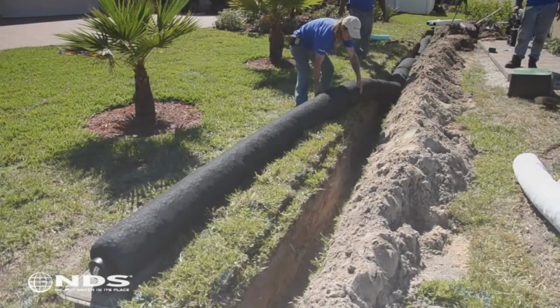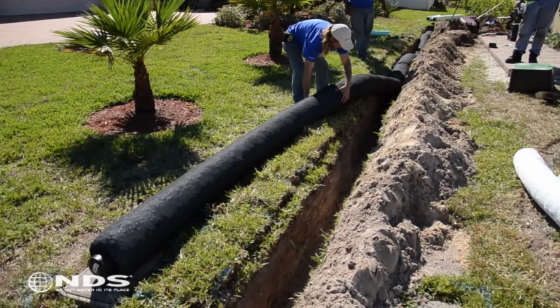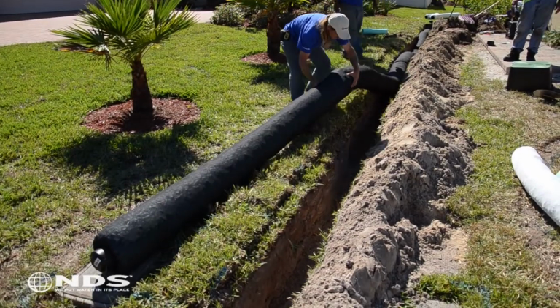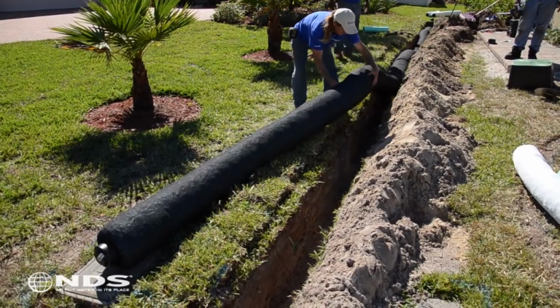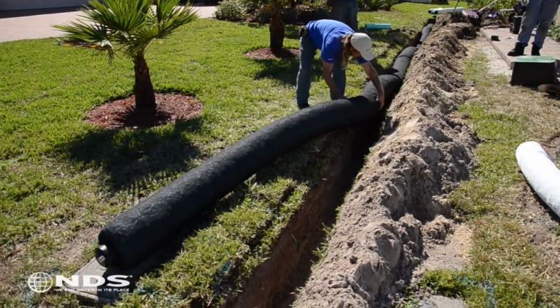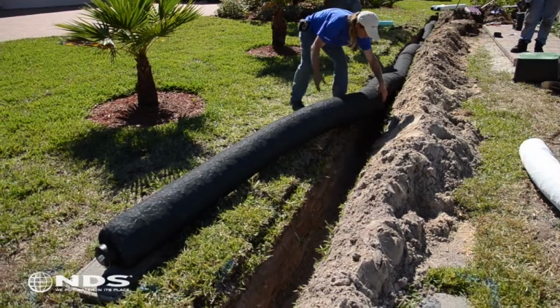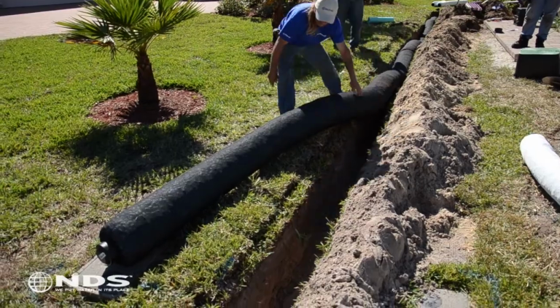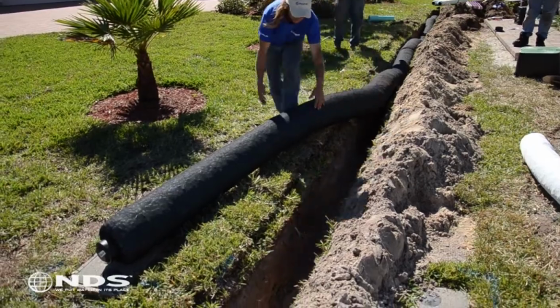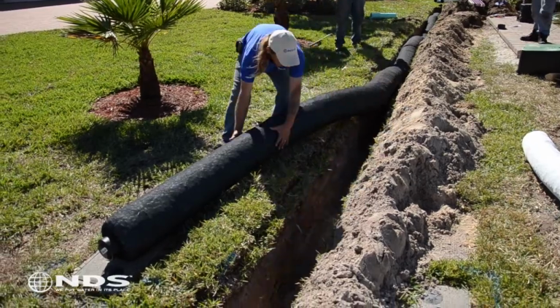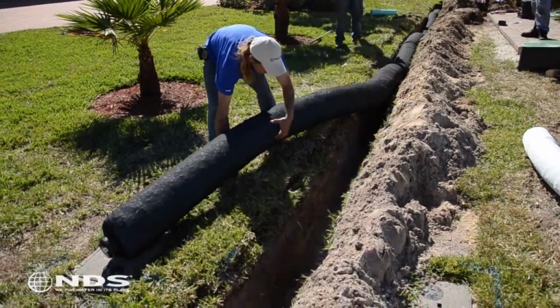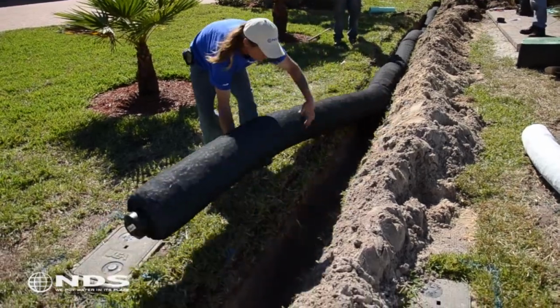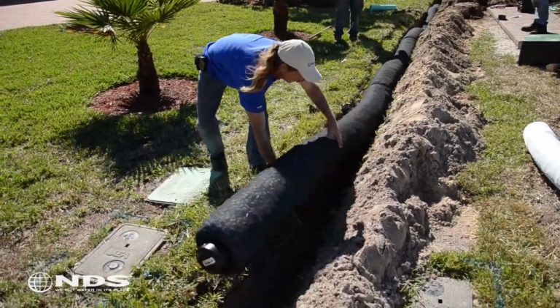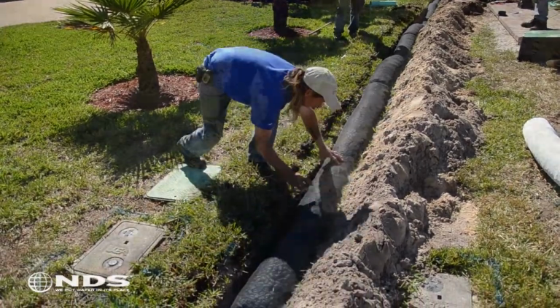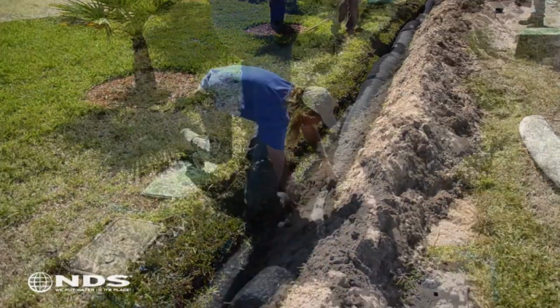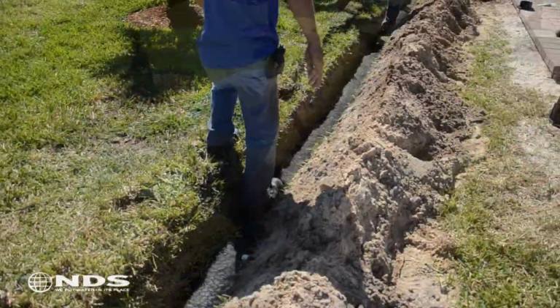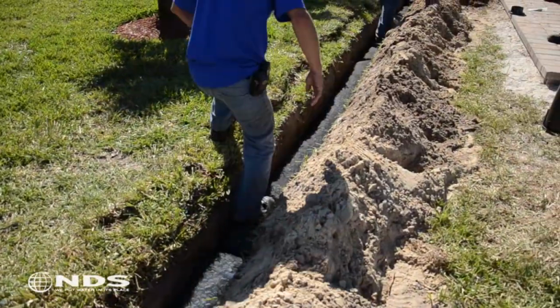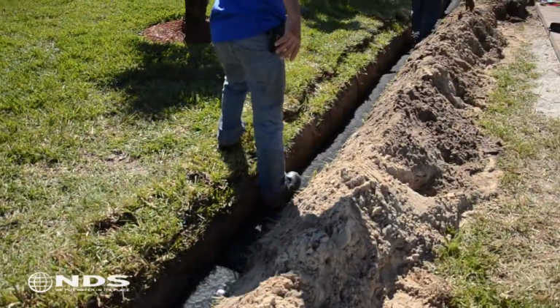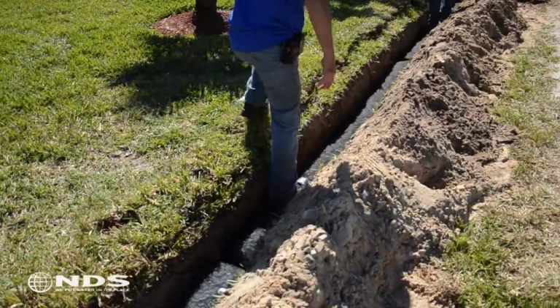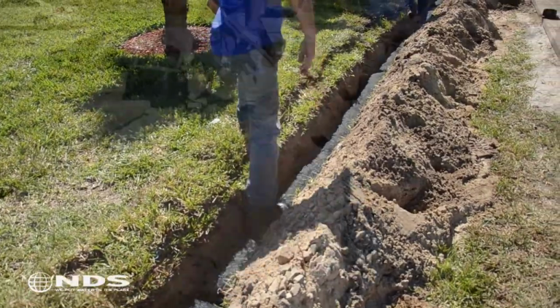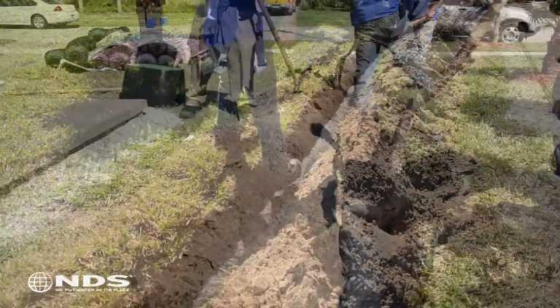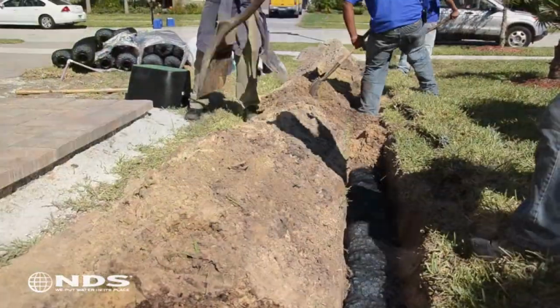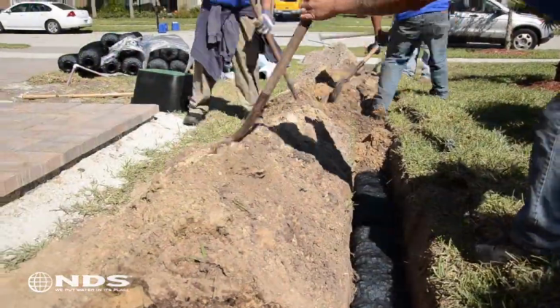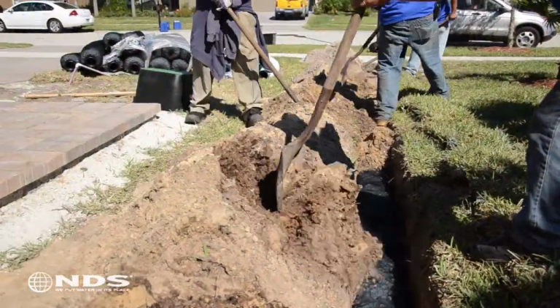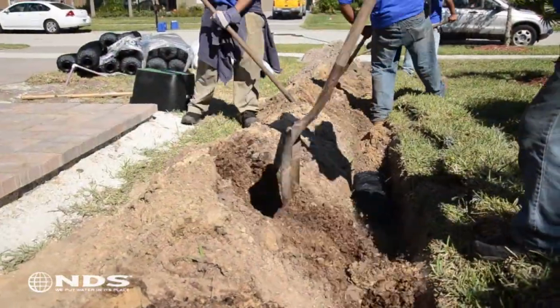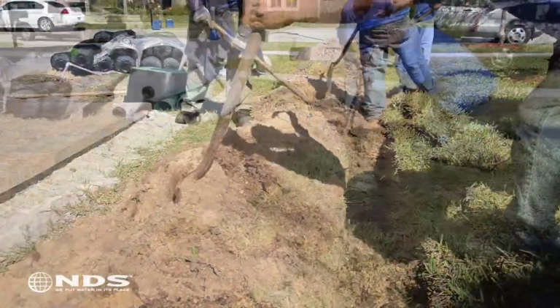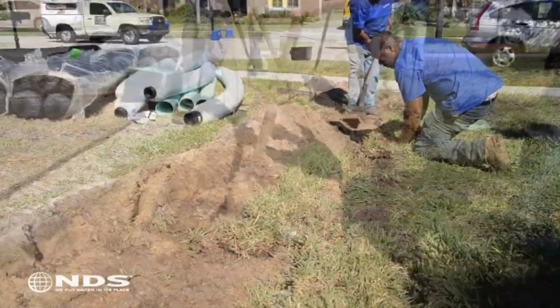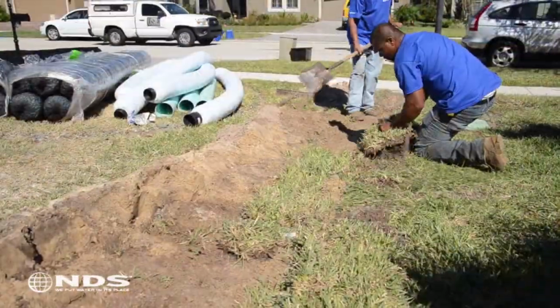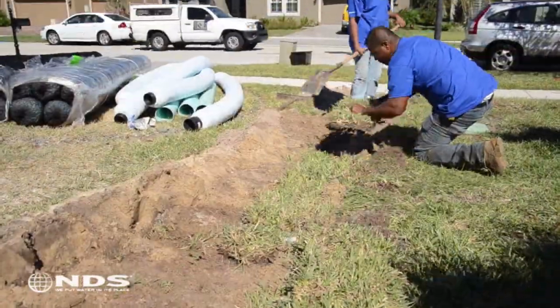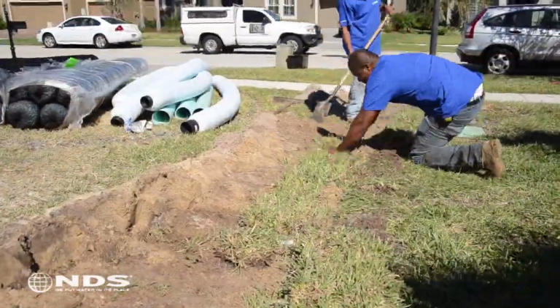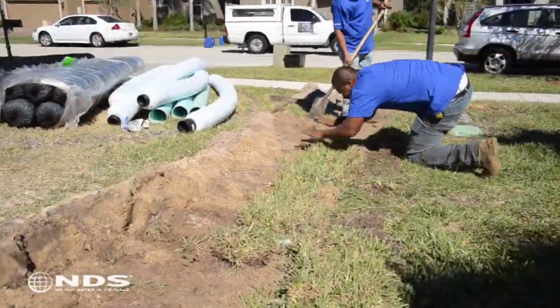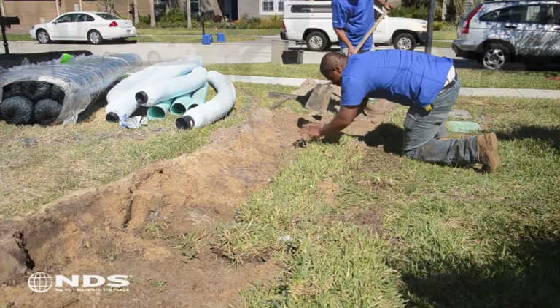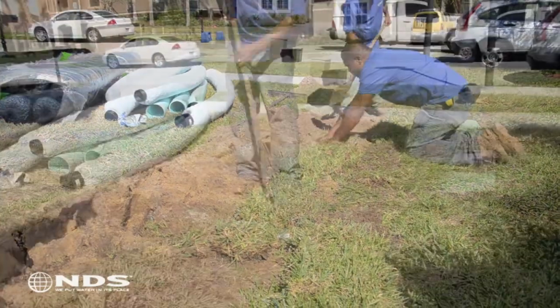Now that the trenches have been dug and Easy Flow has been assembled, place Easy Flow into the trench. Step softly on the Easy Flow to ensure proper placement to the bottom of the trench. Backfill the soil and replace the sod. Use a rake to clean up any soil debris.